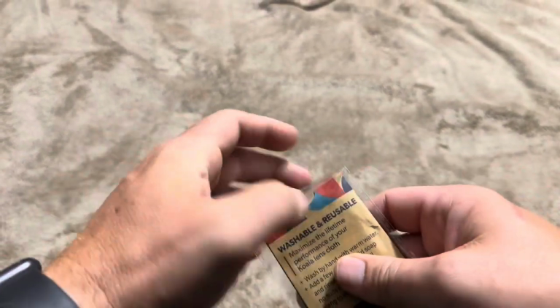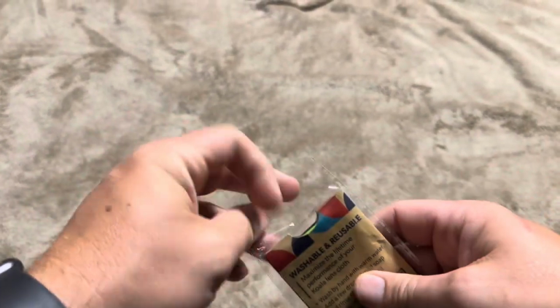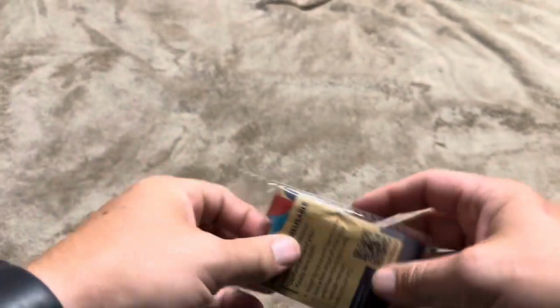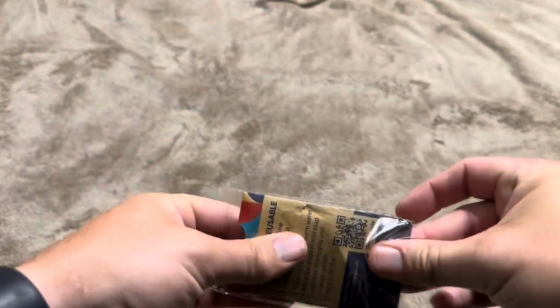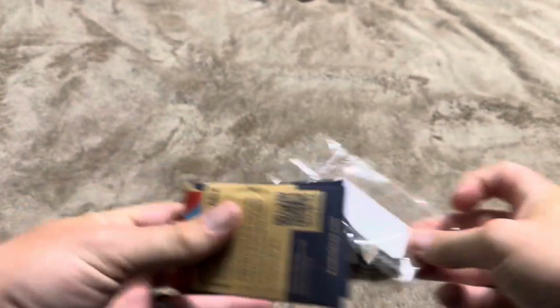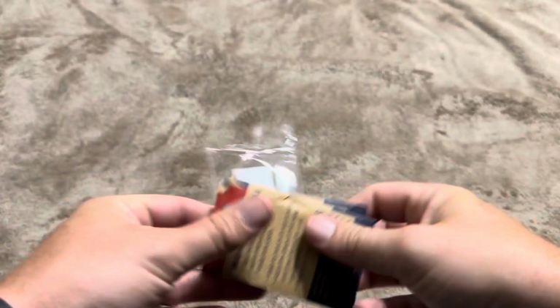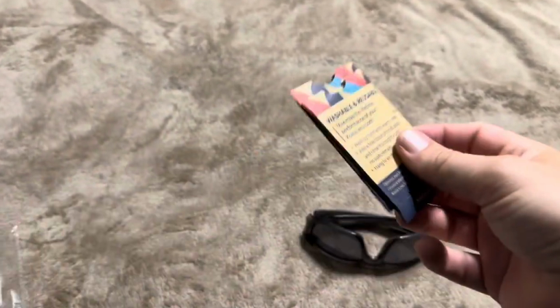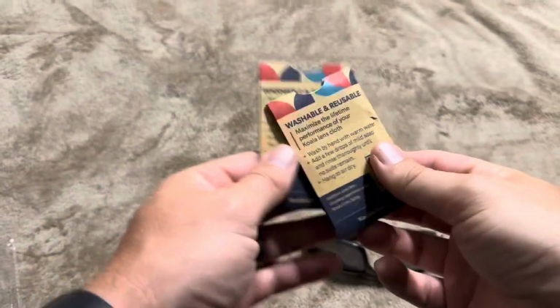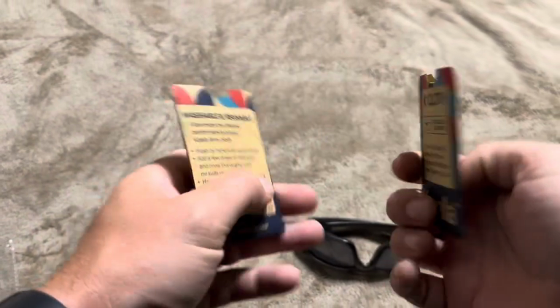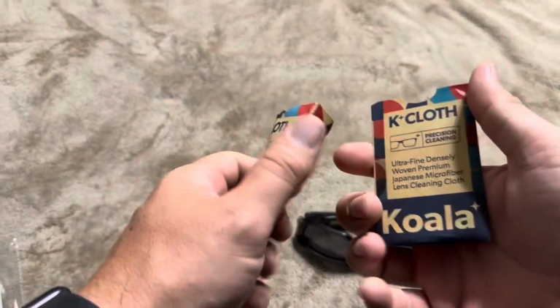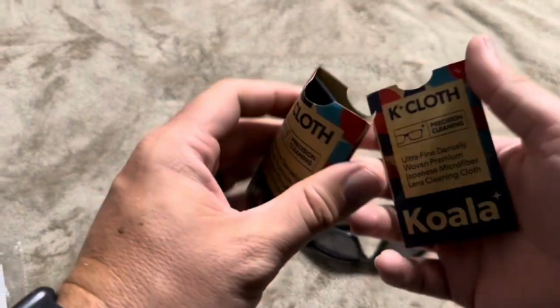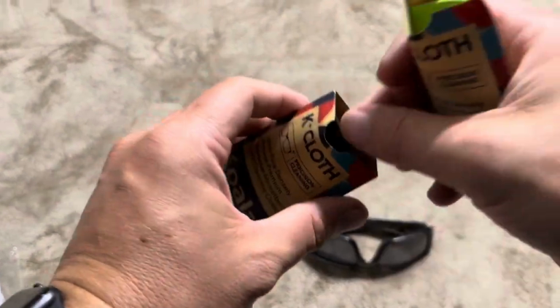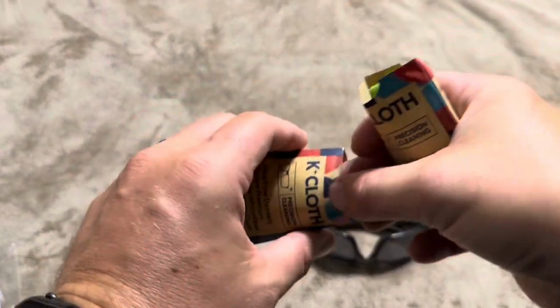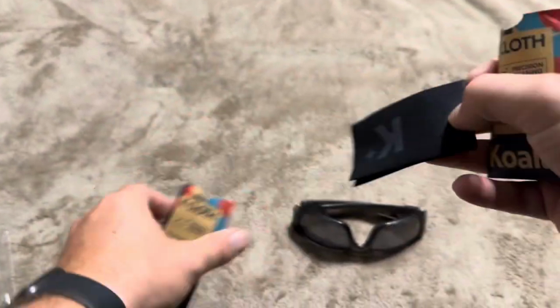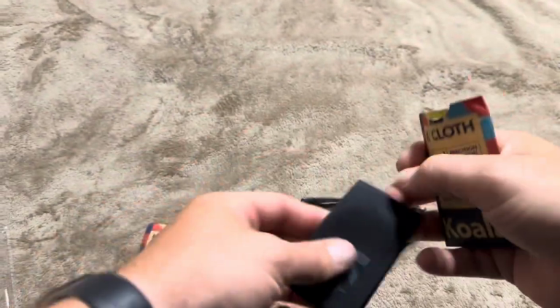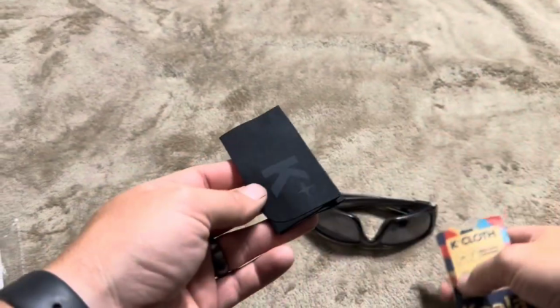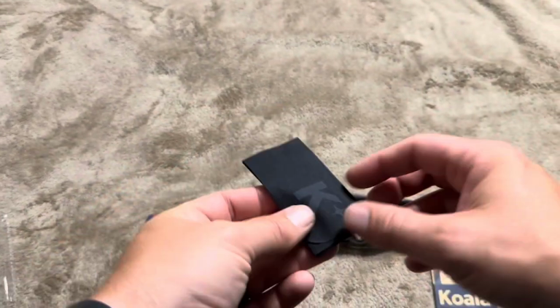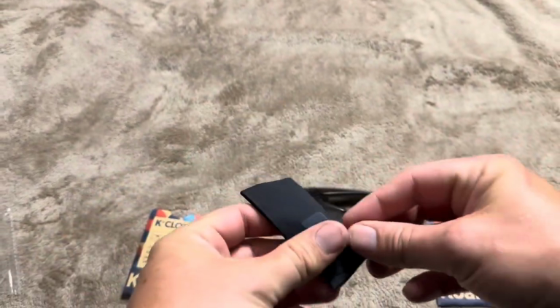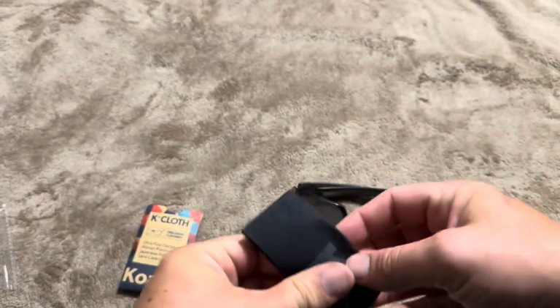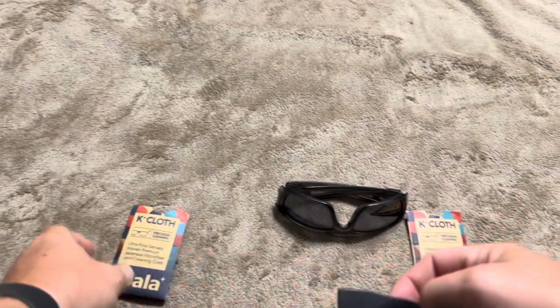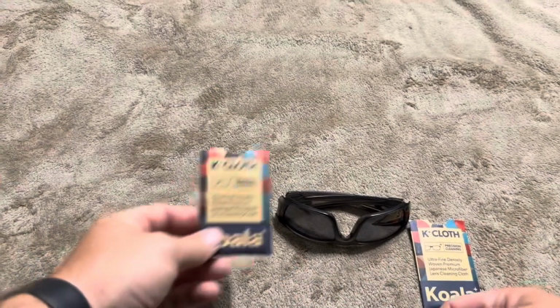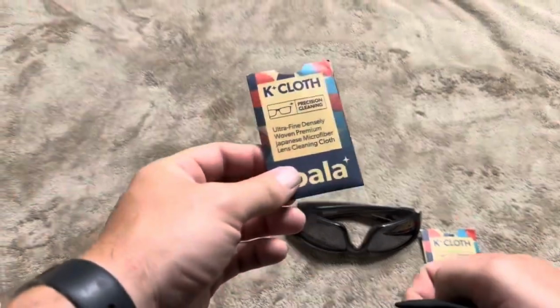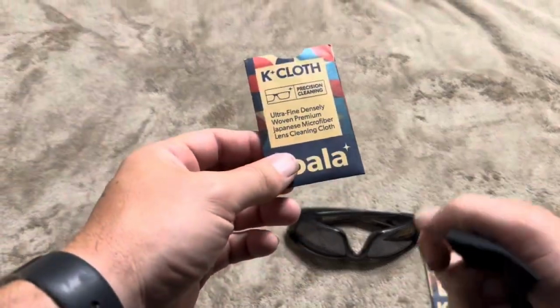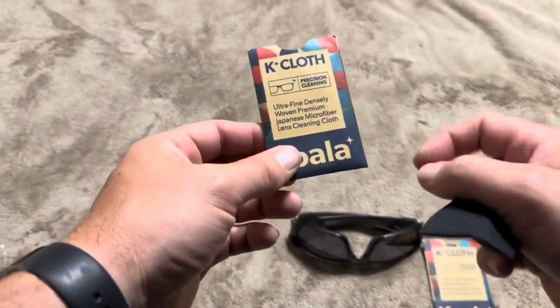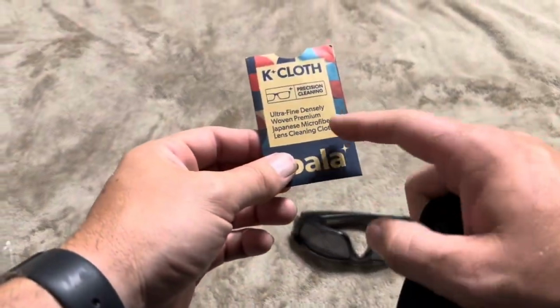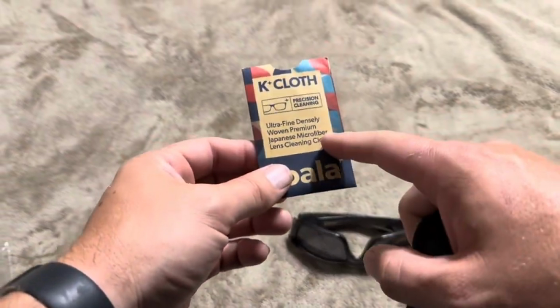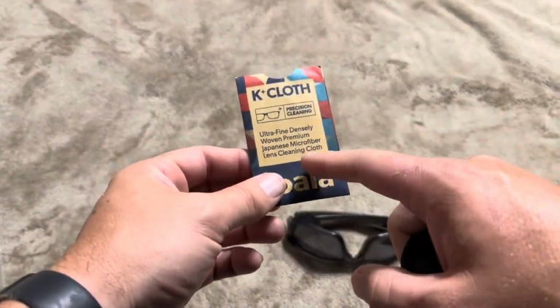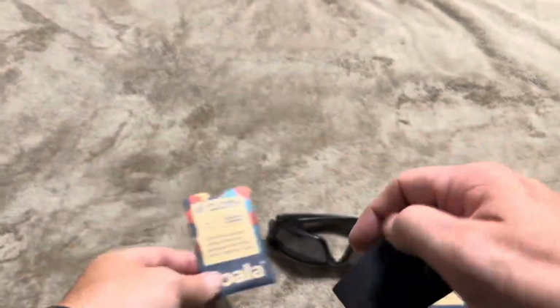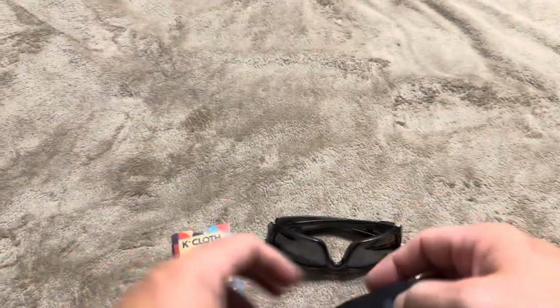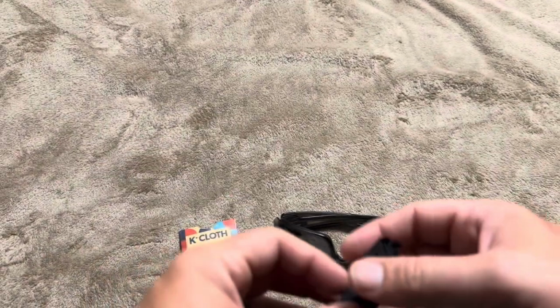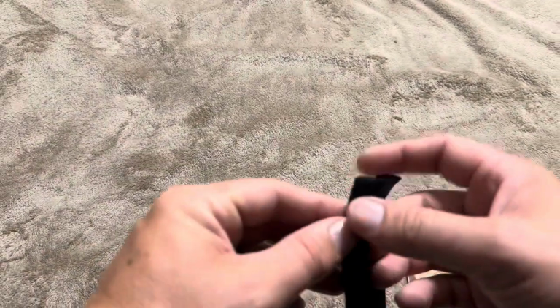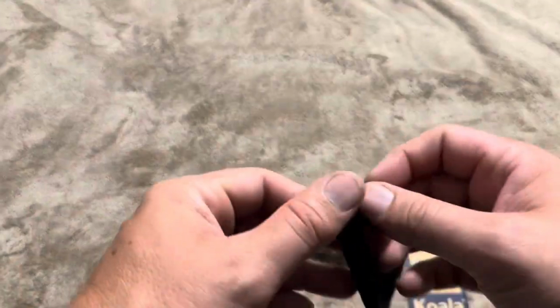I'm going to open these up and show you exactly what you get inside. So these look like it's two cloths — I thought it was three but it's only two. These are the K cloth, or Koala cloth, and they are designed as microfiber, specifically designed for glasses.